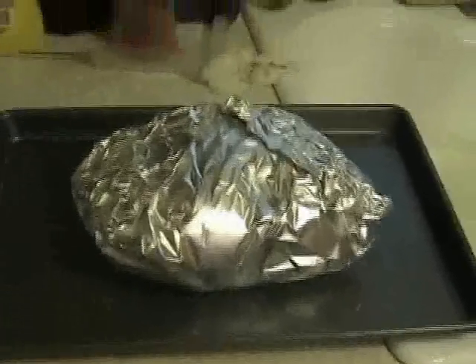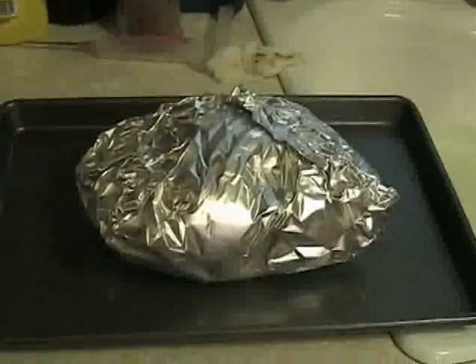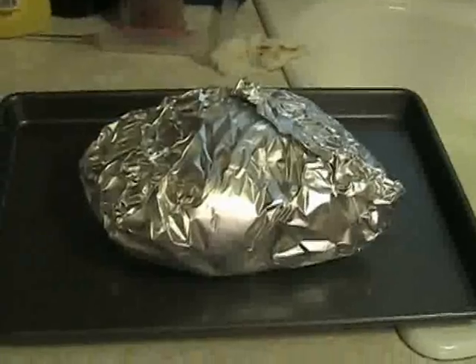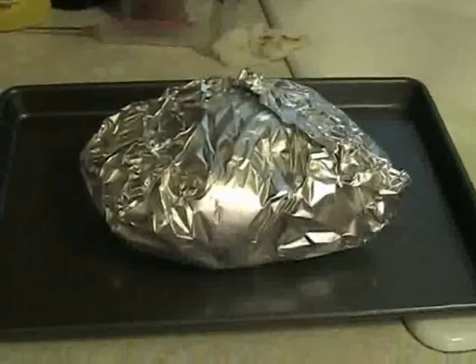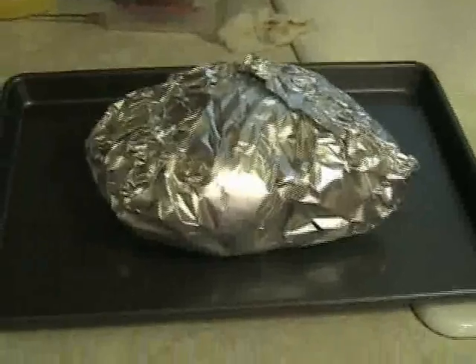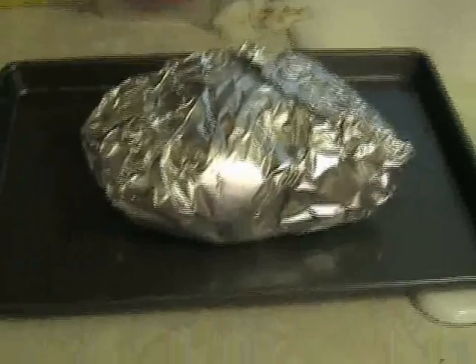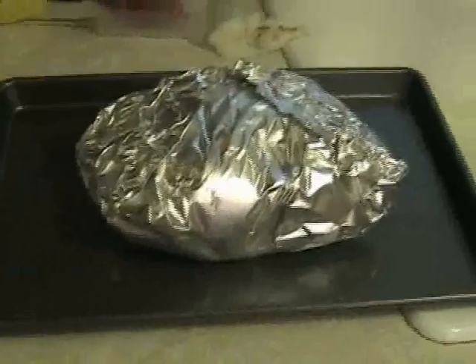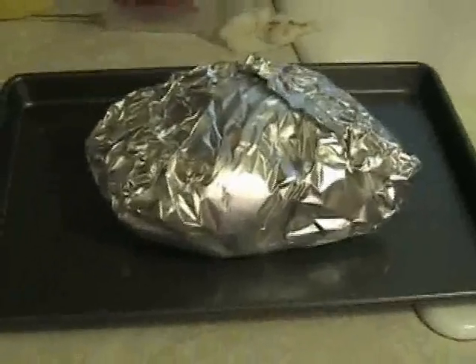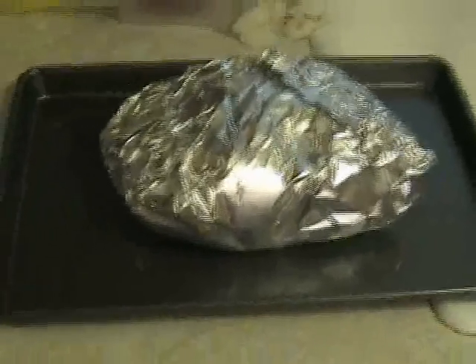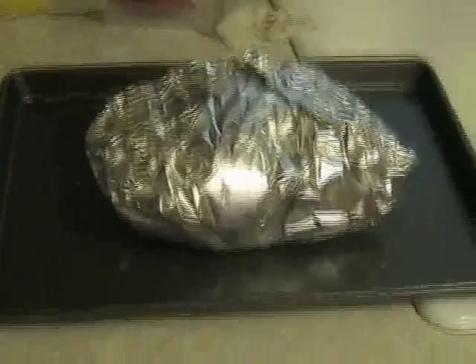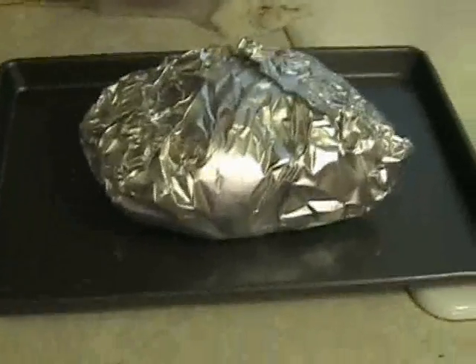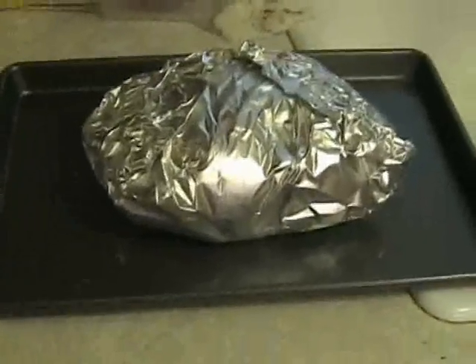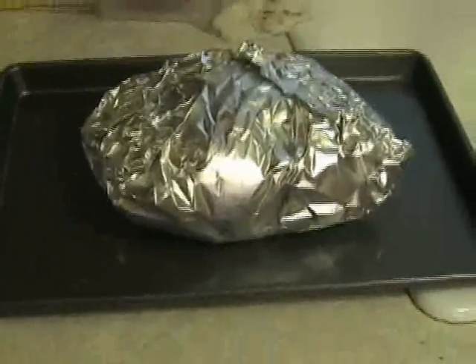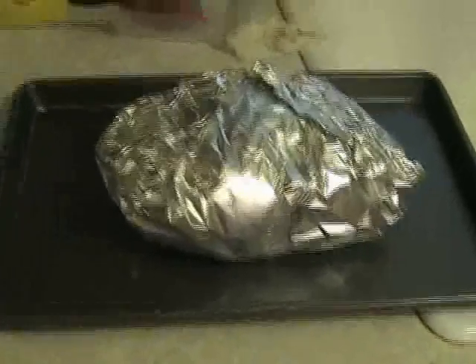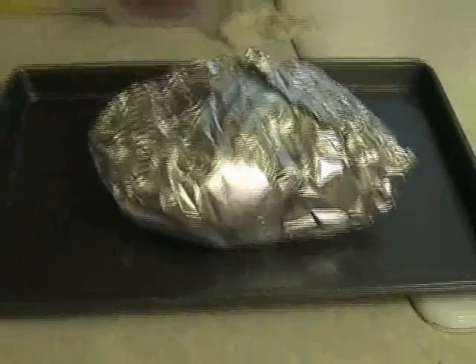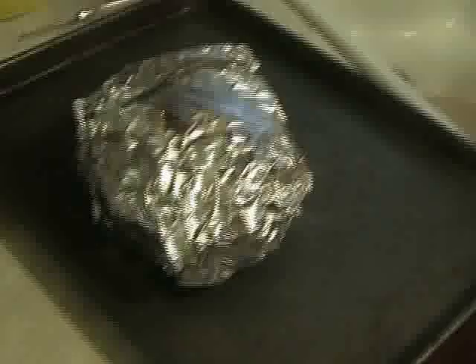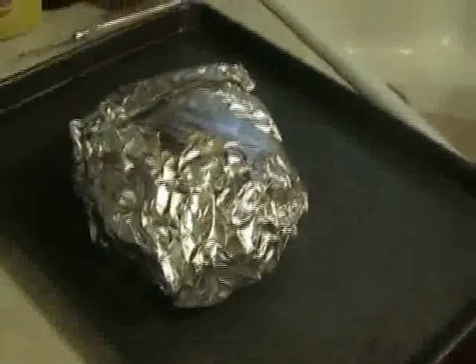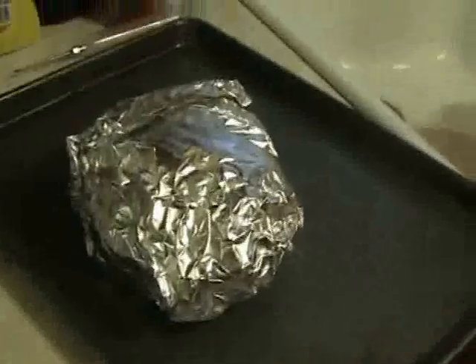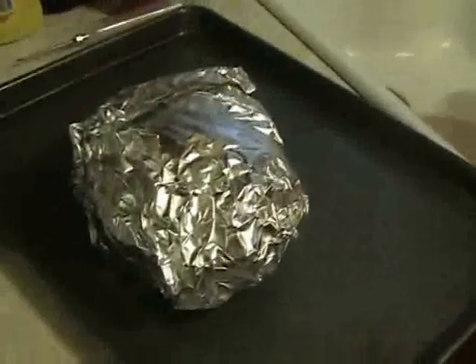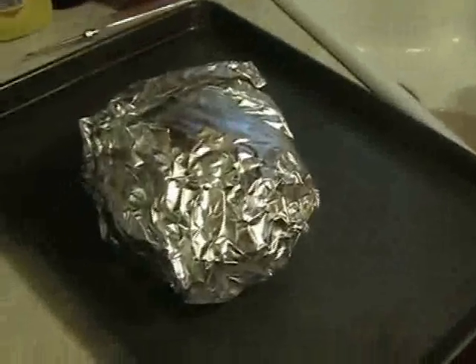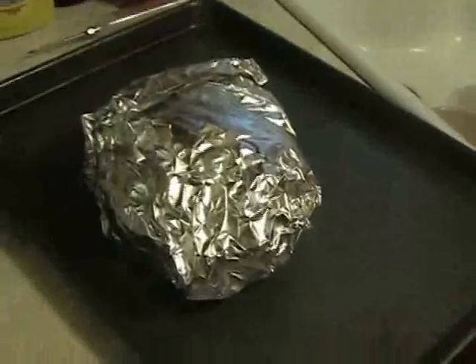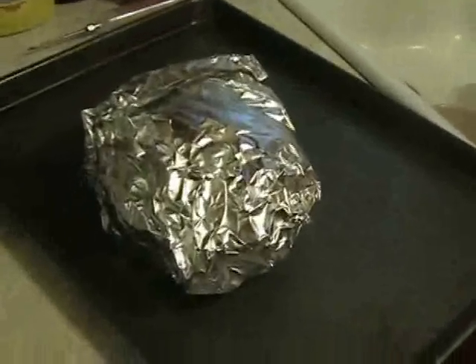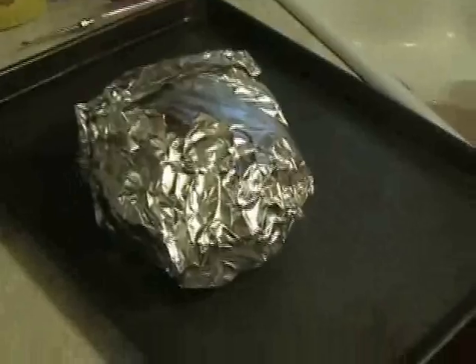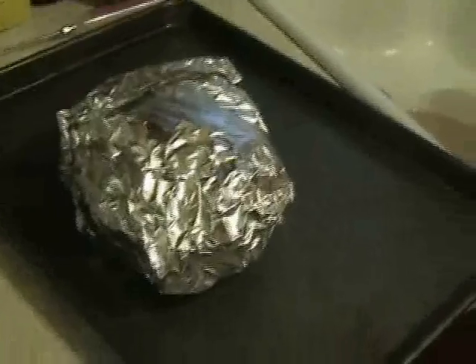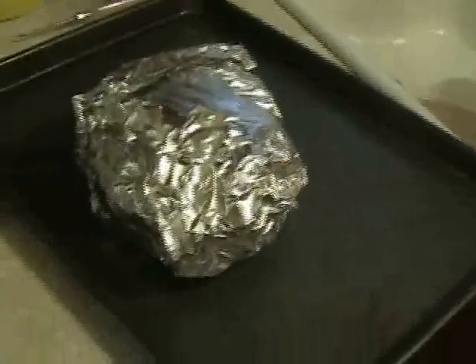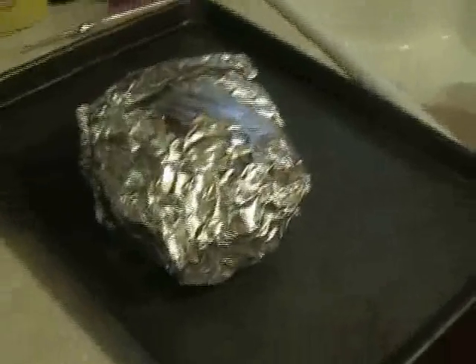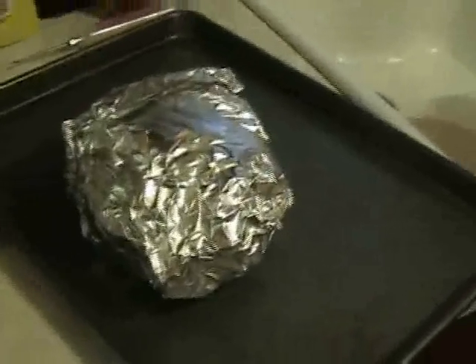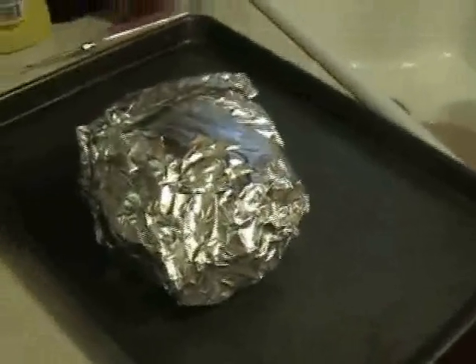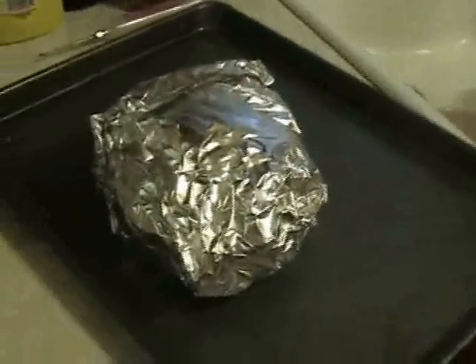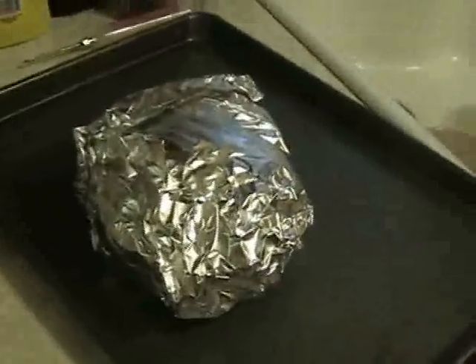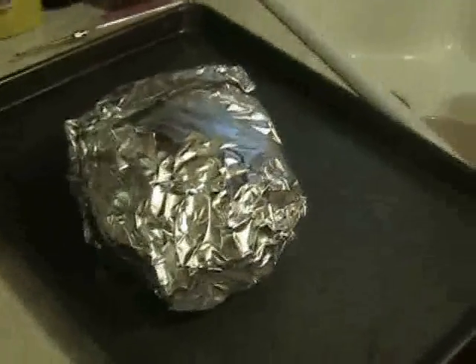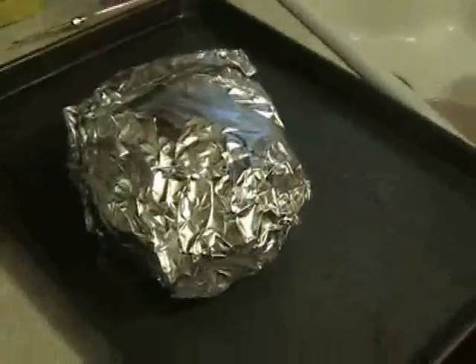It's going to go into a 225-degree oven for two hours. It's cooked for two hours at 225 in the oven, wrapped up. I just took it out.